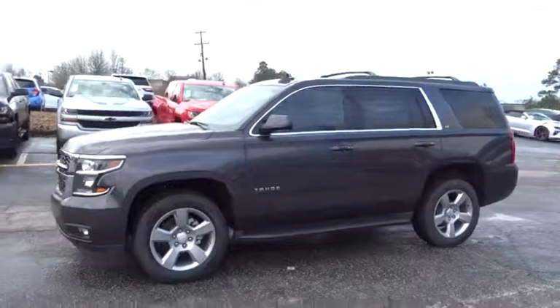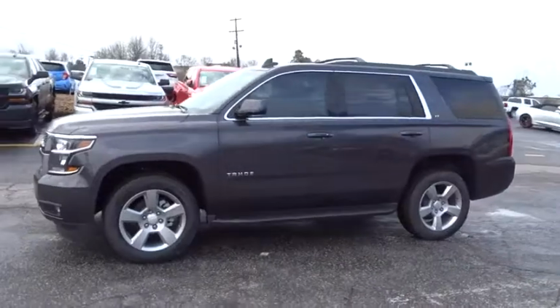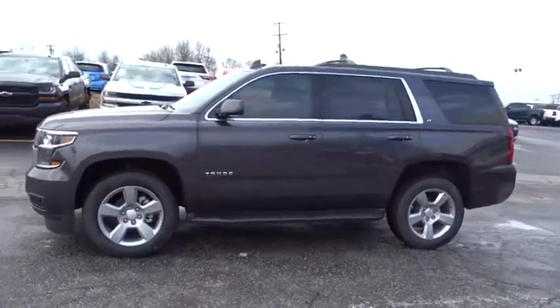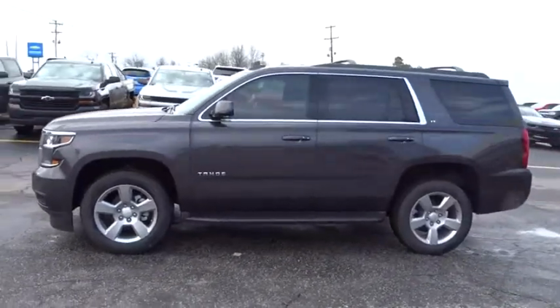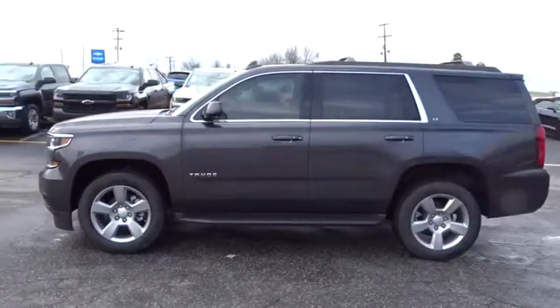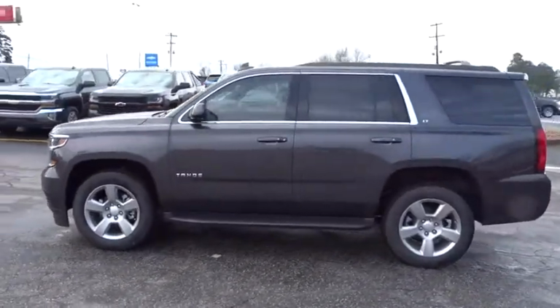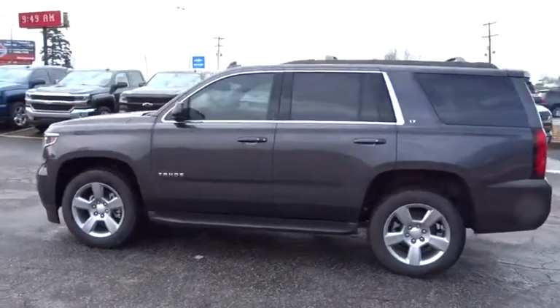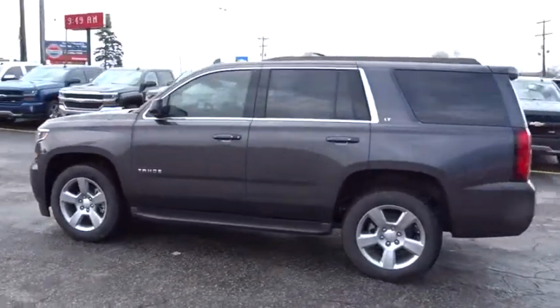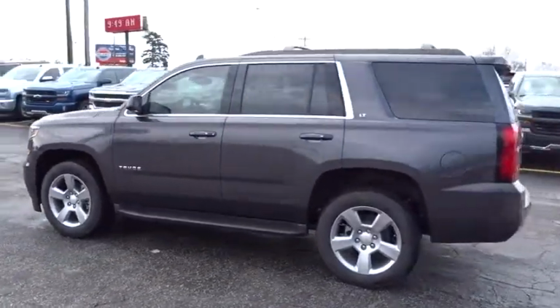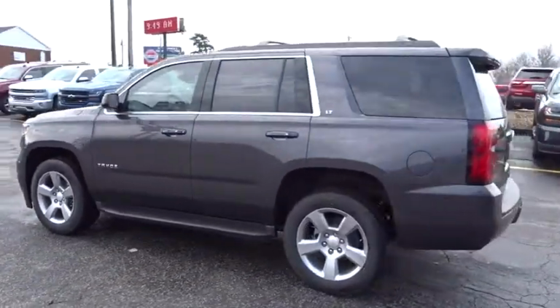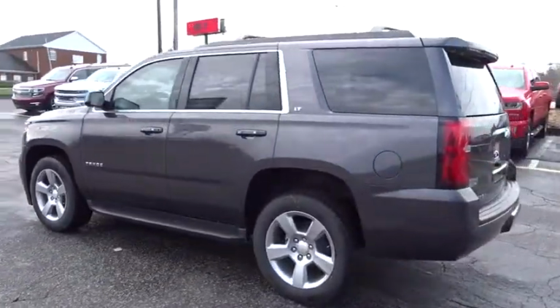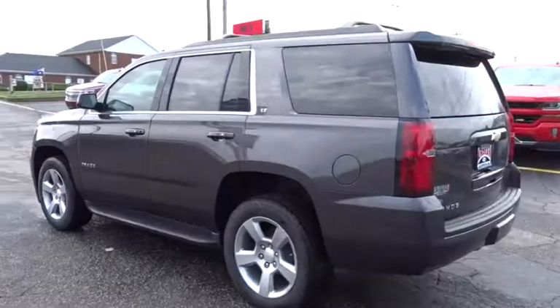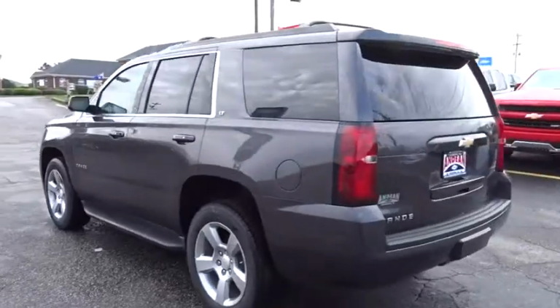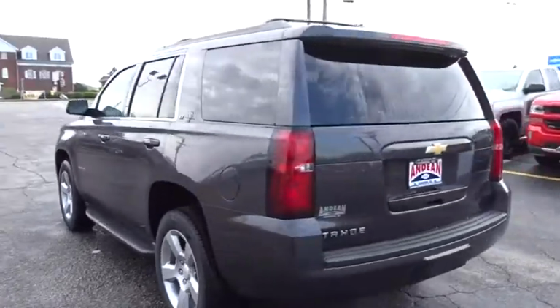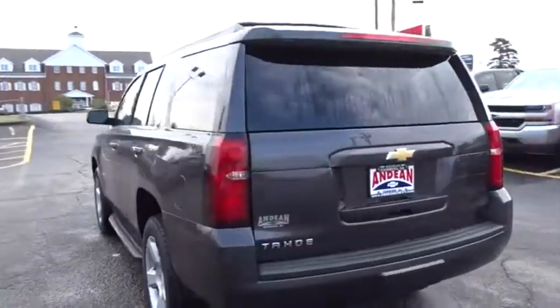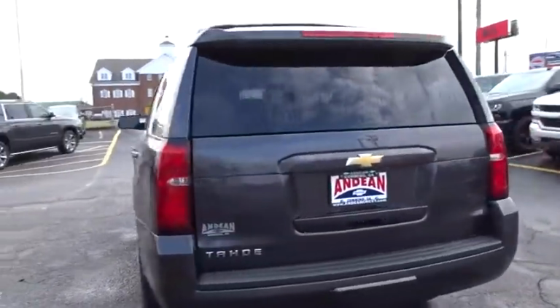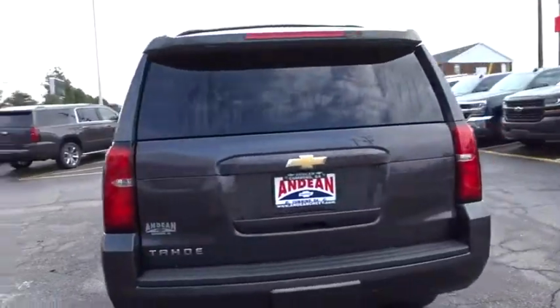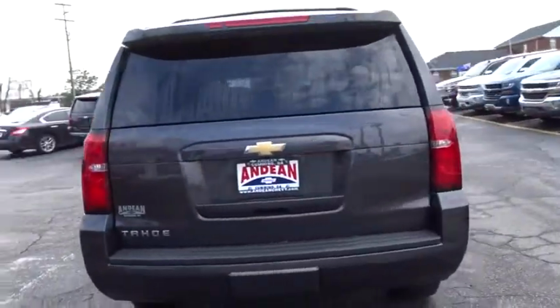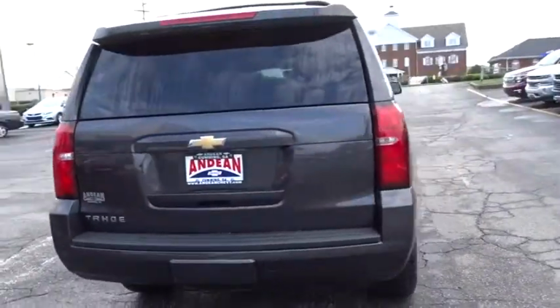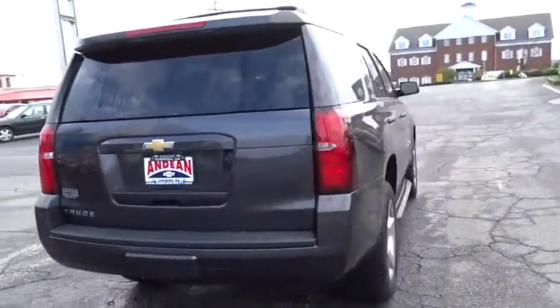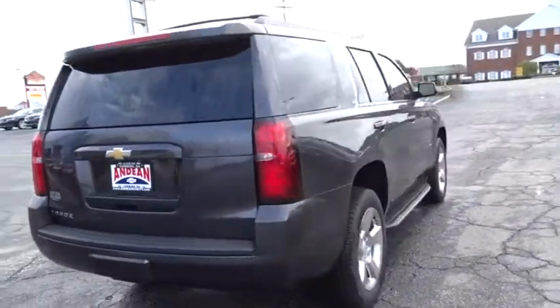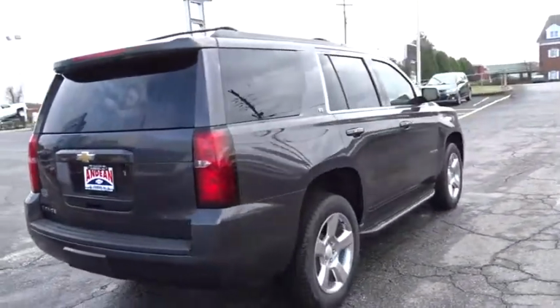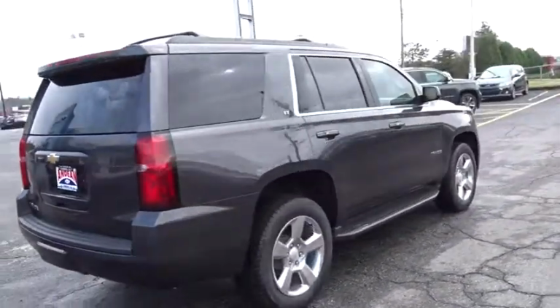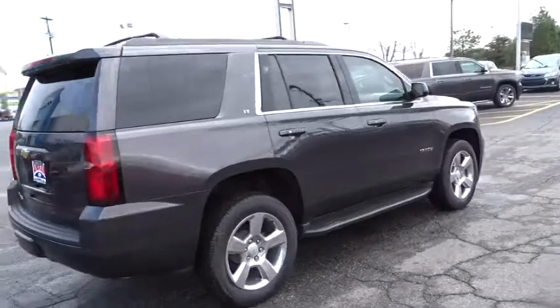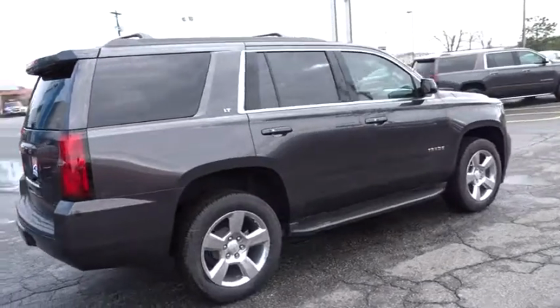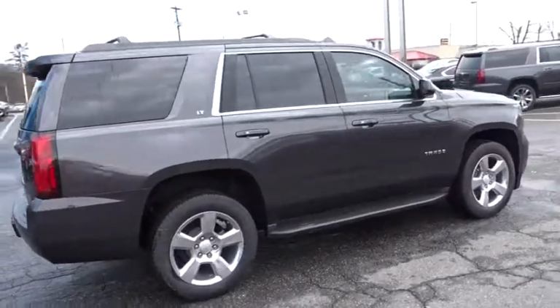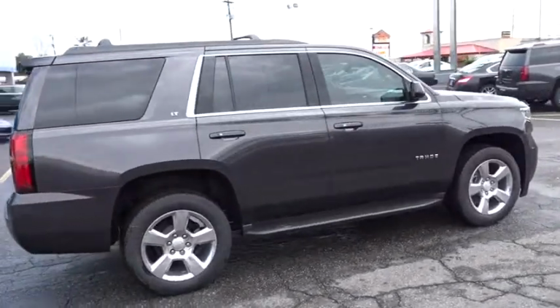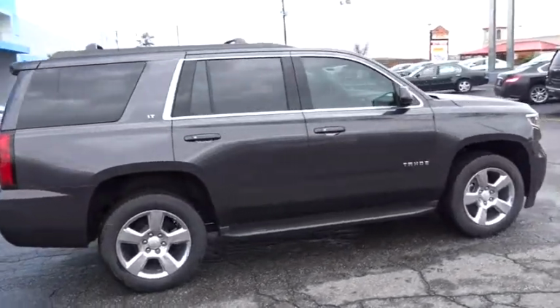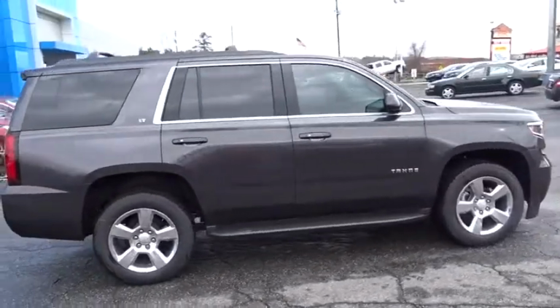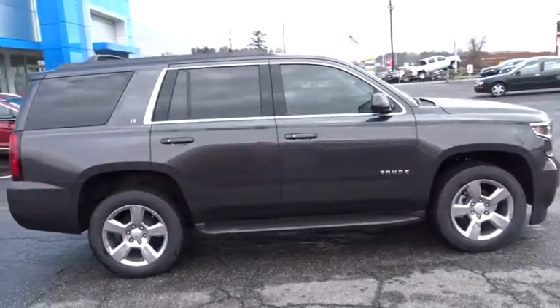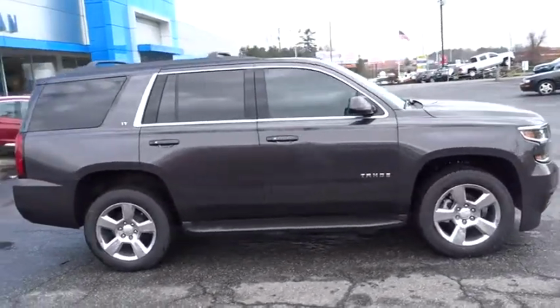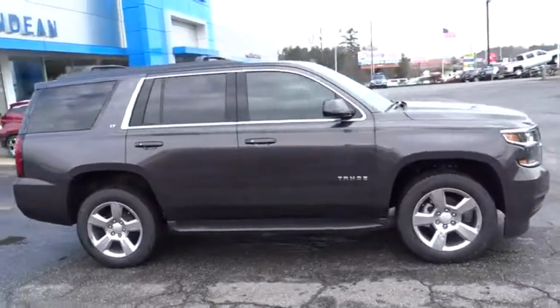The 2018 Chevrolet Tahoe. Tahoe has been the best-selling sports utility vehicle, accounting annually for more than 25% of all full-size SUV registrations in the United States. Here are some of this vehicle's great options.